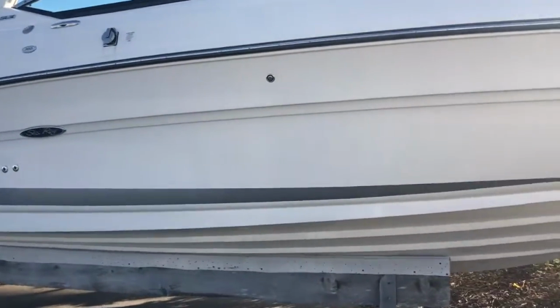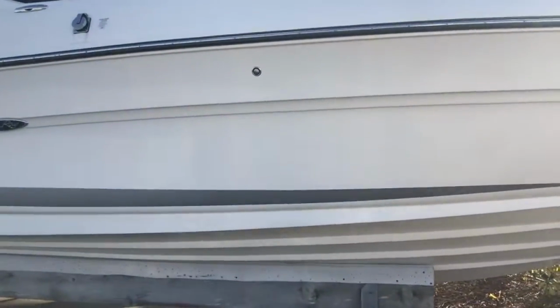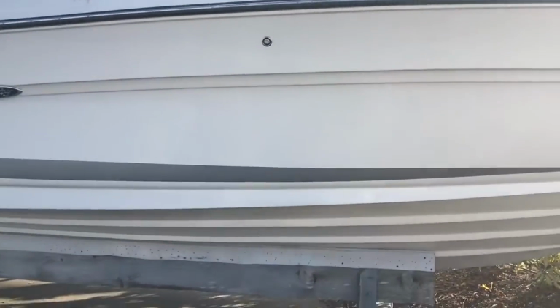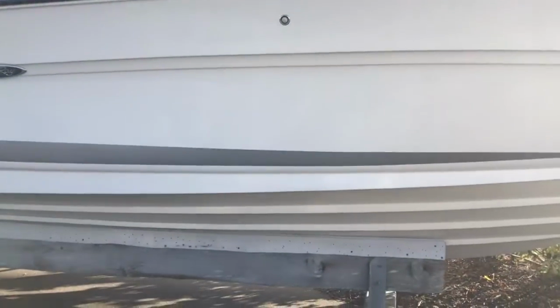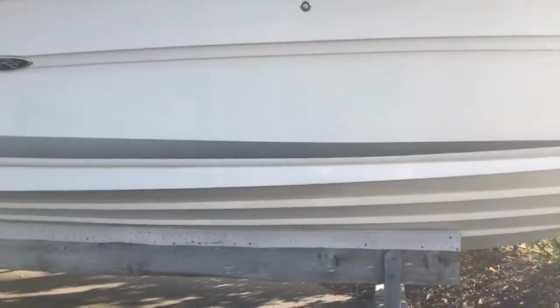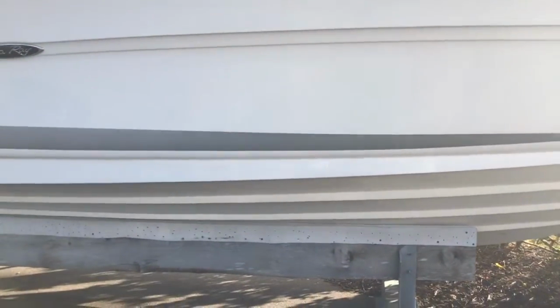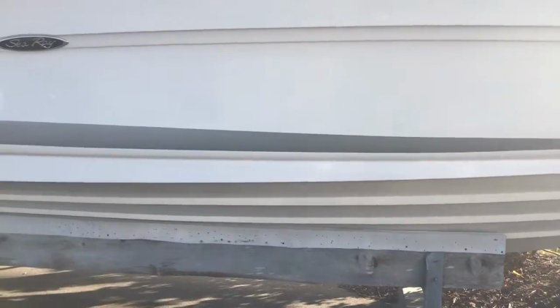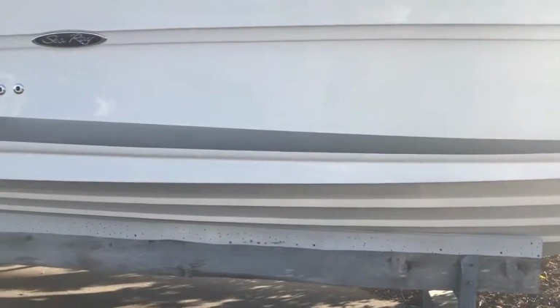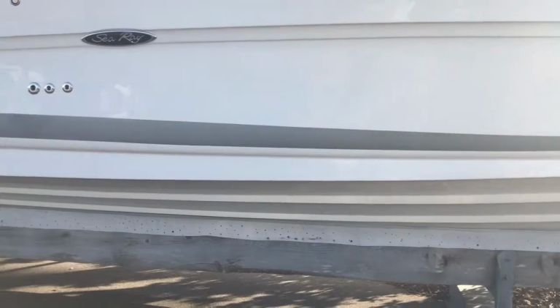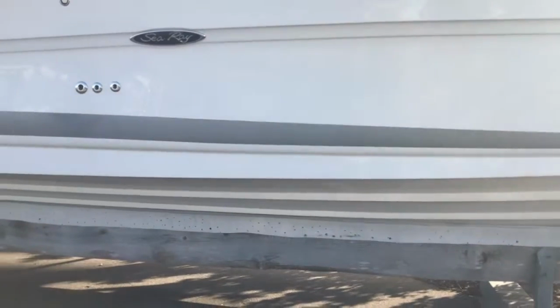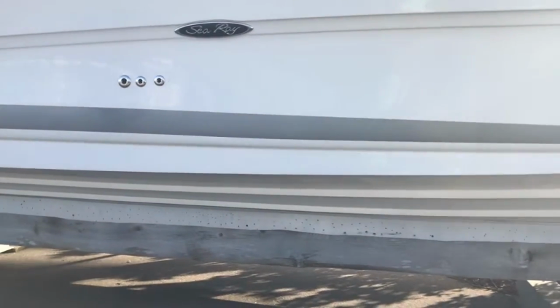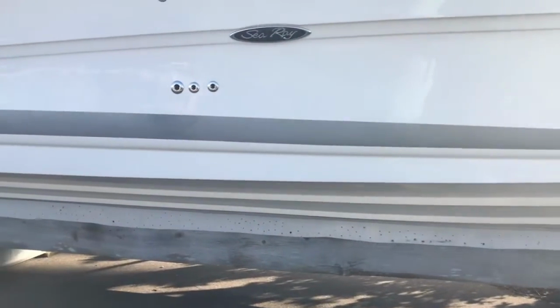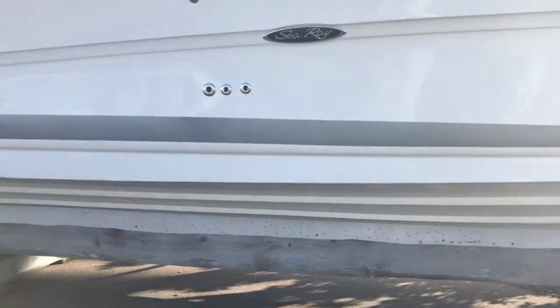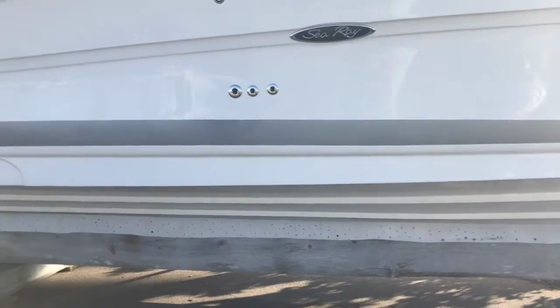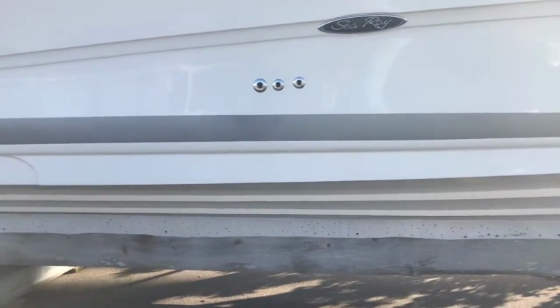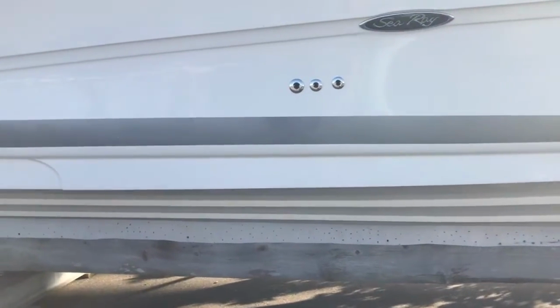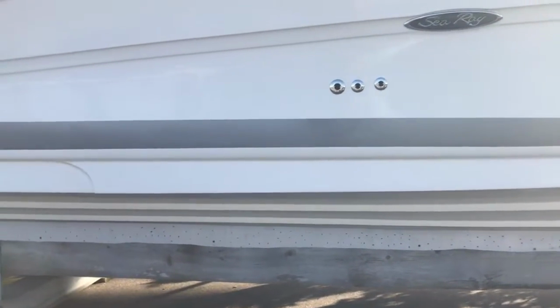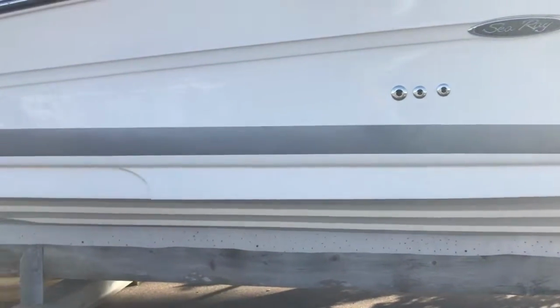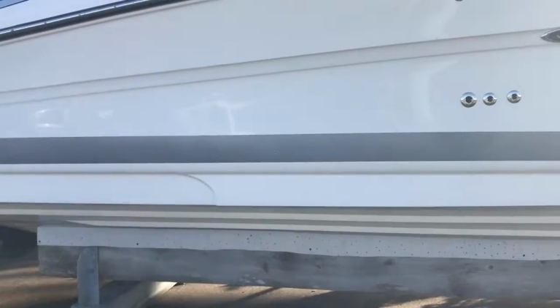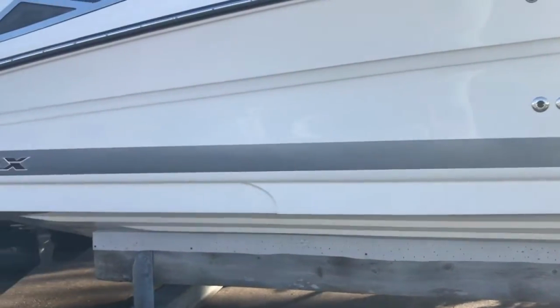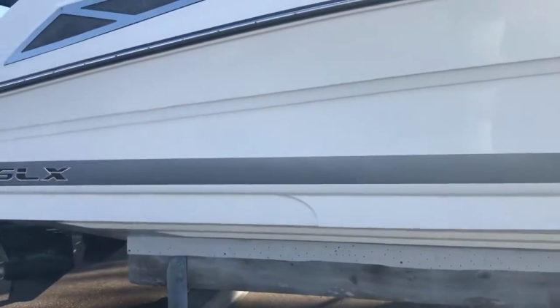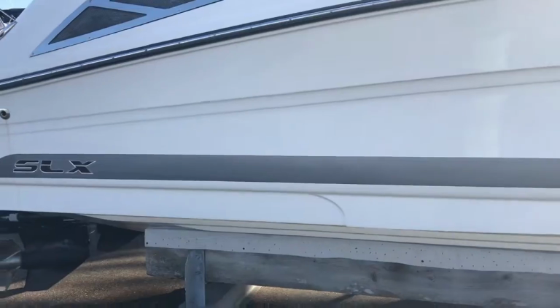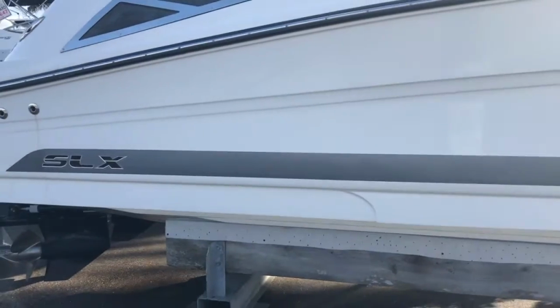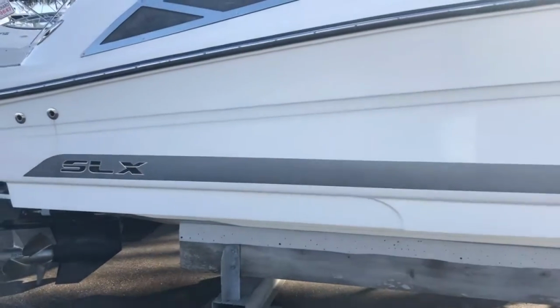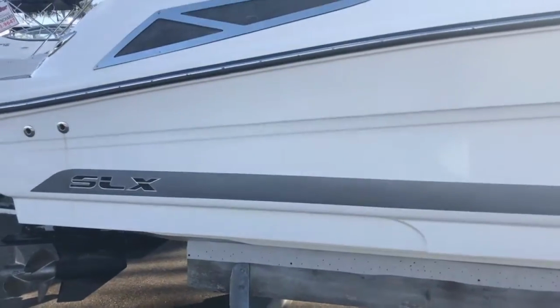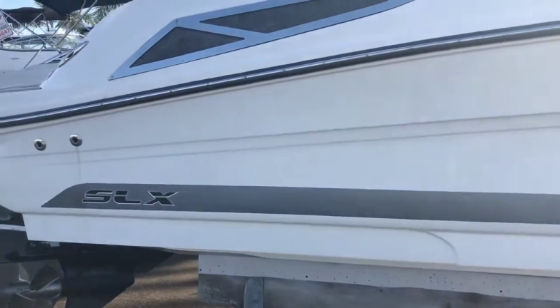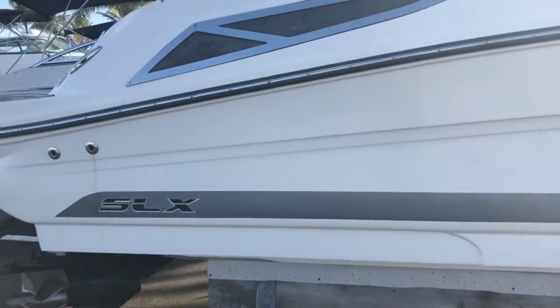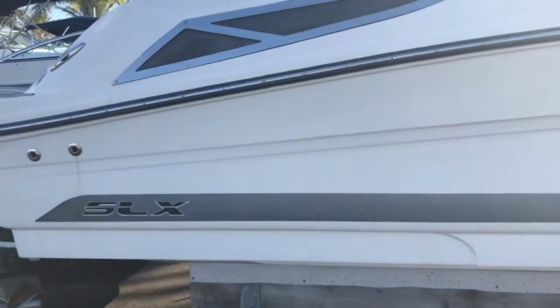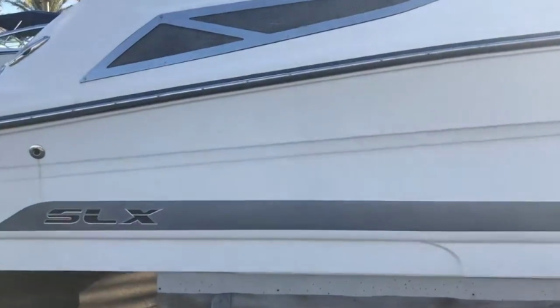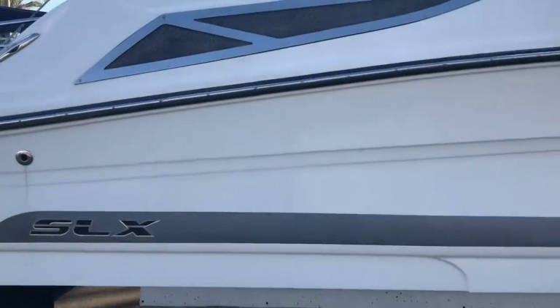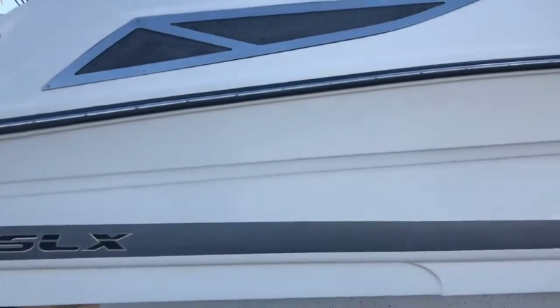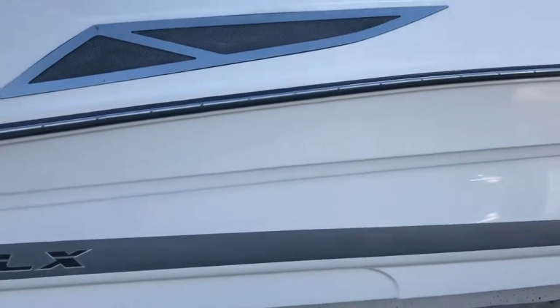It has no bottom paint. As you can see, the gel coat on the bottom along the hull sides is in very nice shape — it still has a lot of shine.